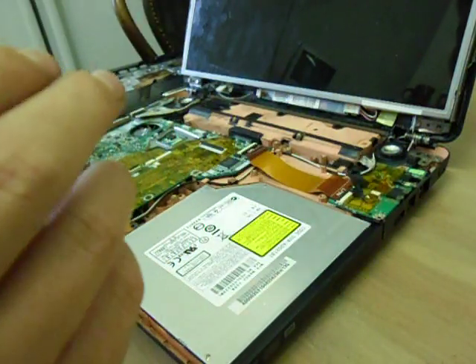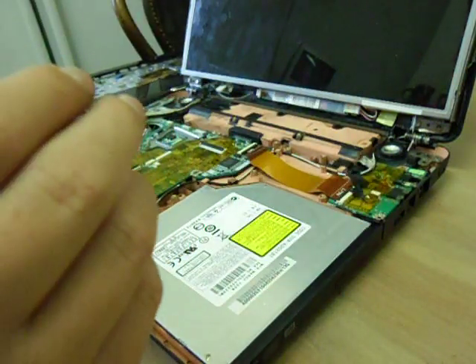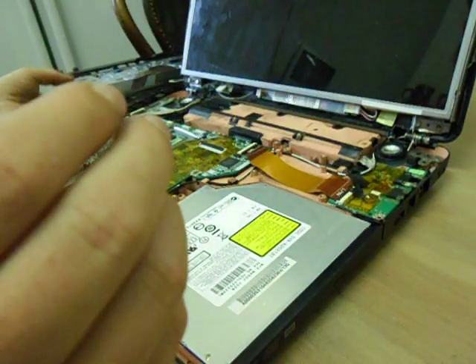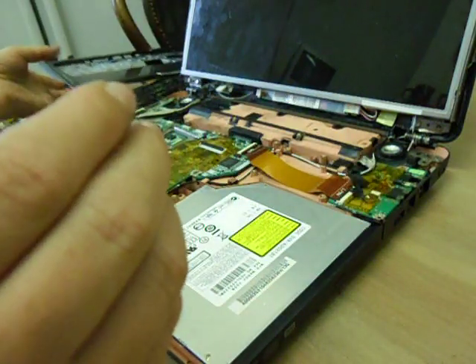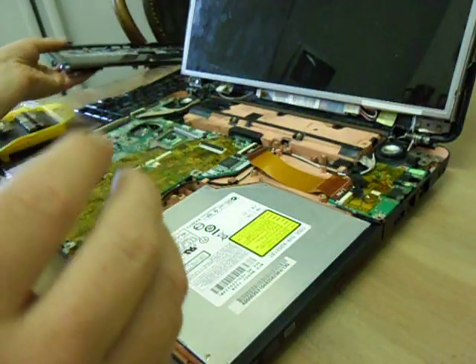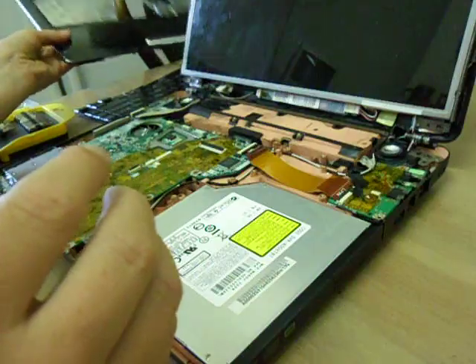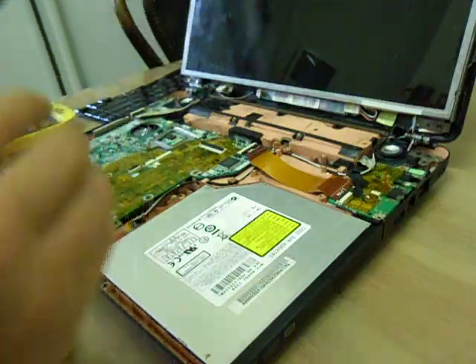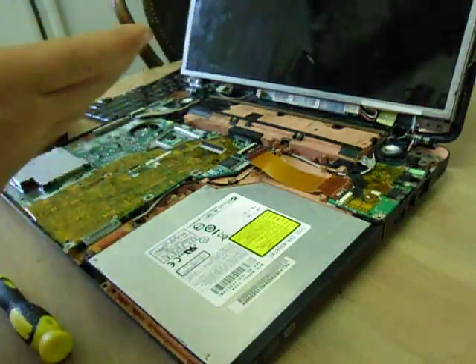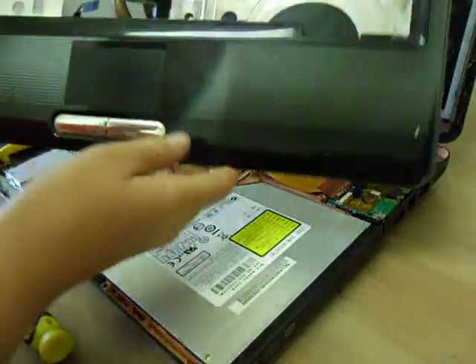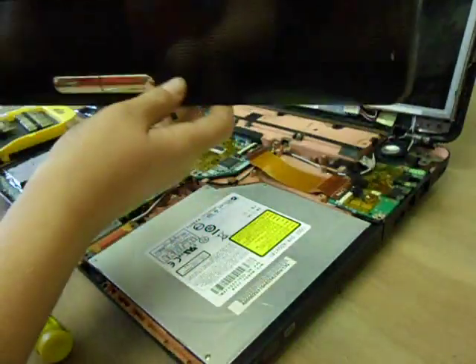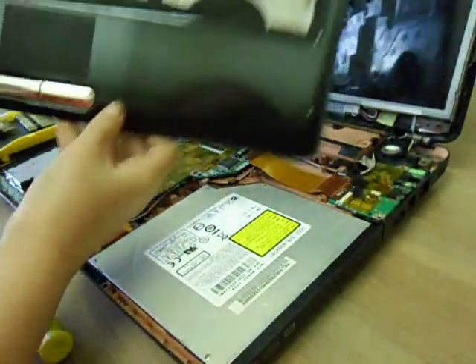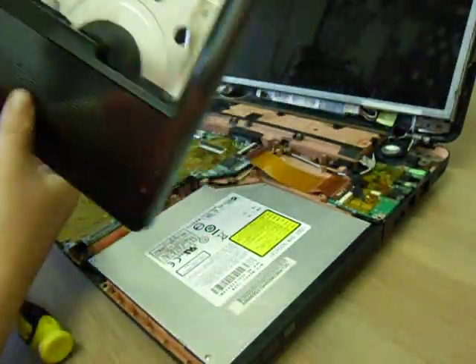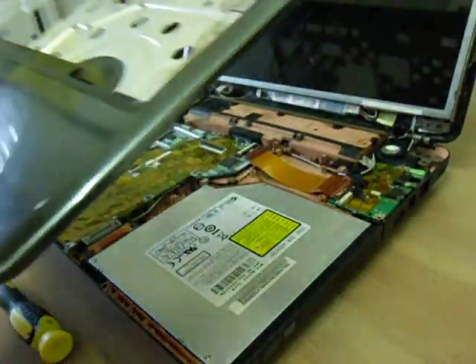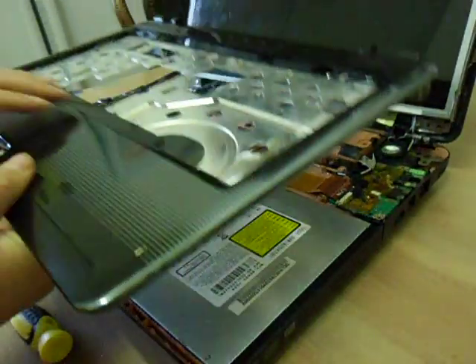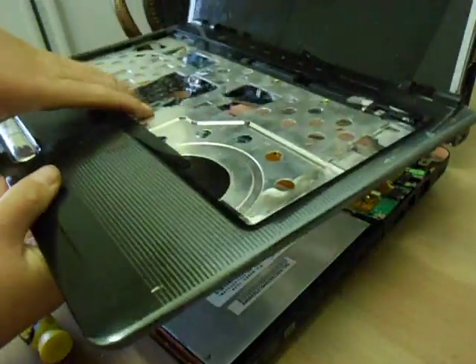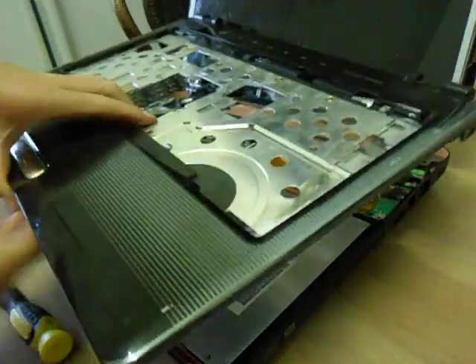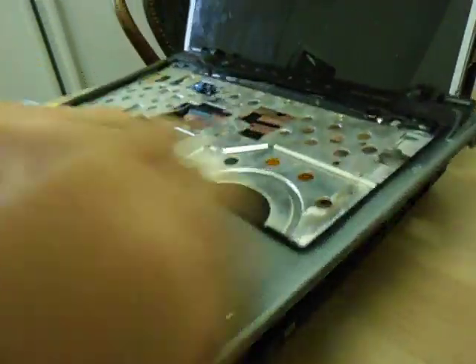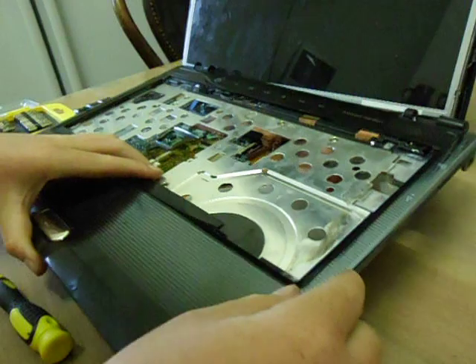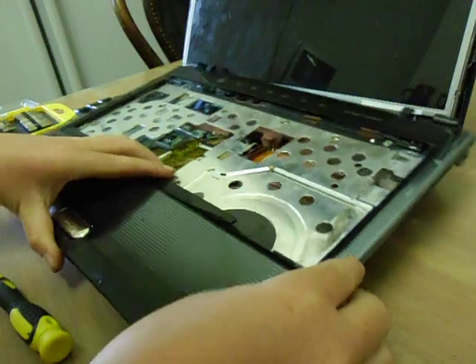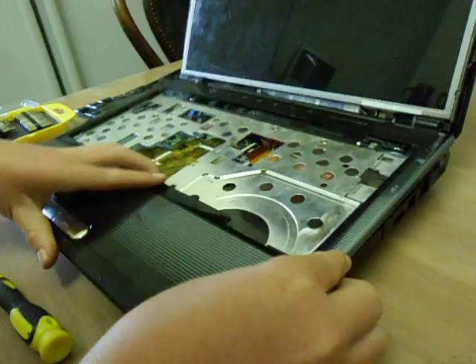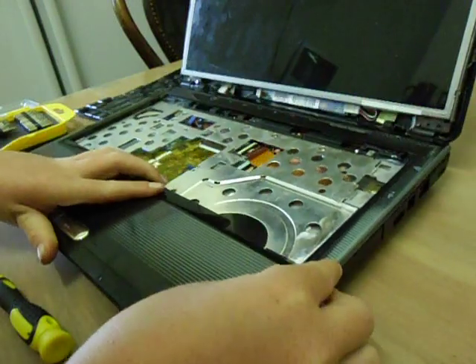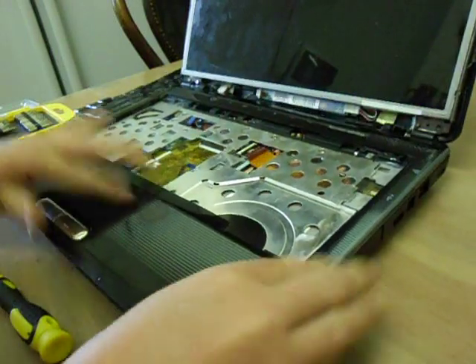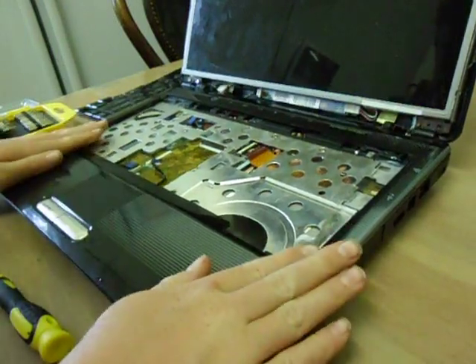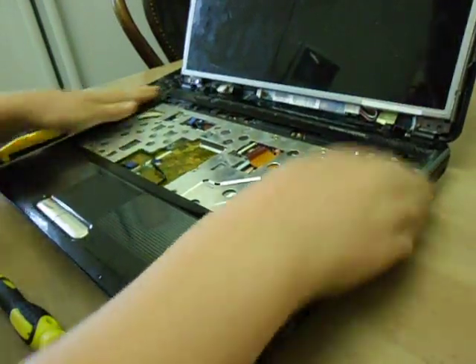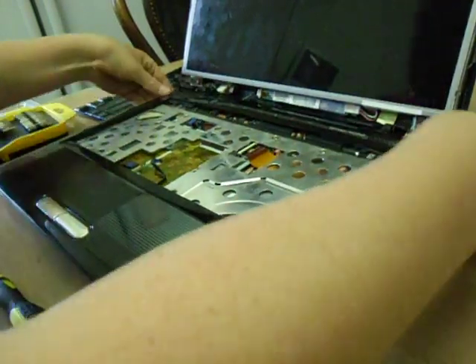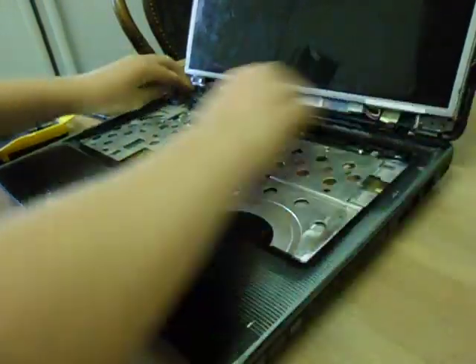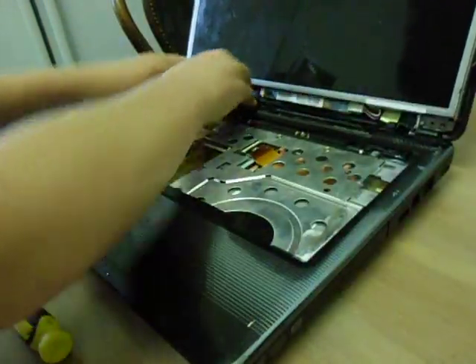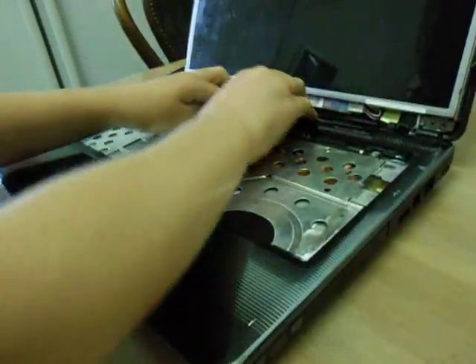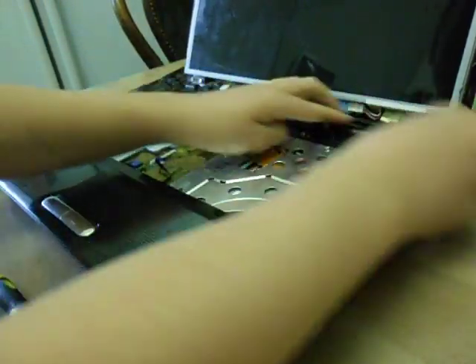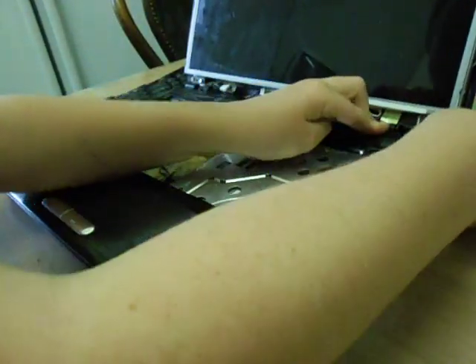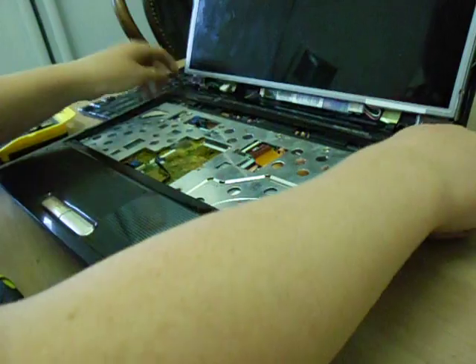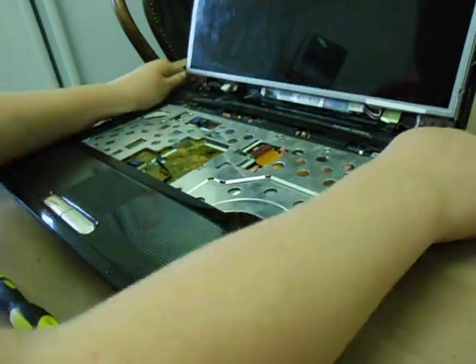So what you need to do is get this again and place it on top, like so. It will click down. Some have clicks, some just sit there.